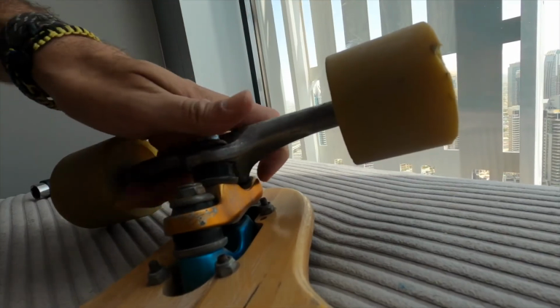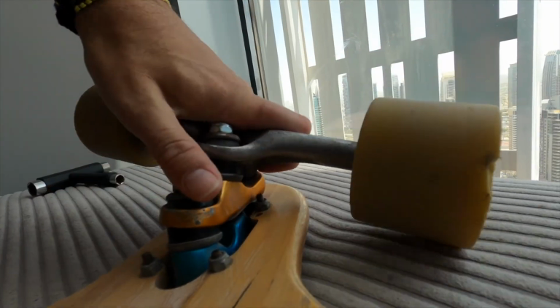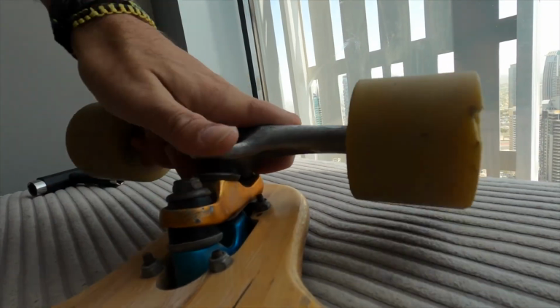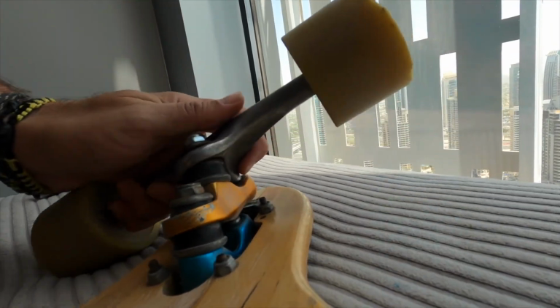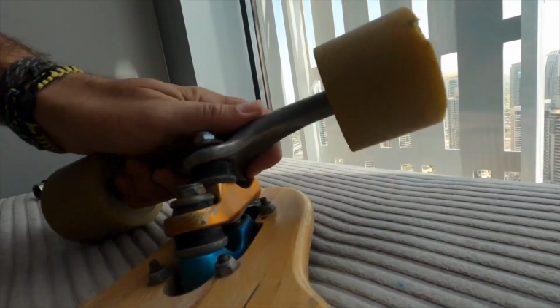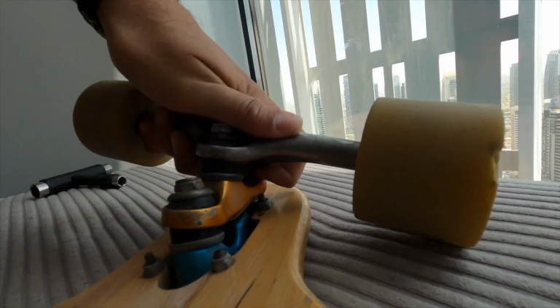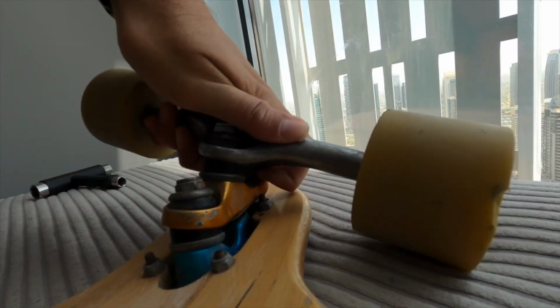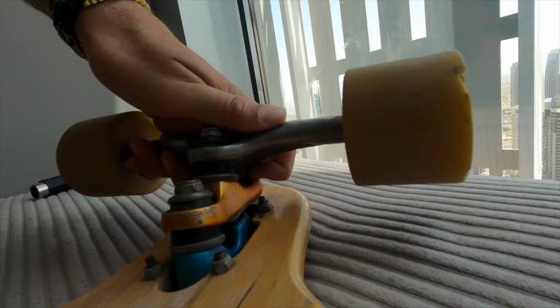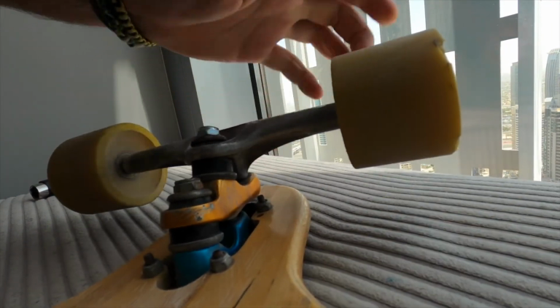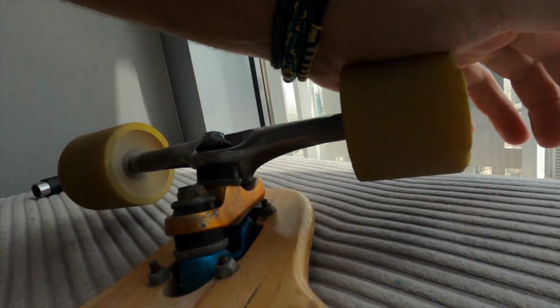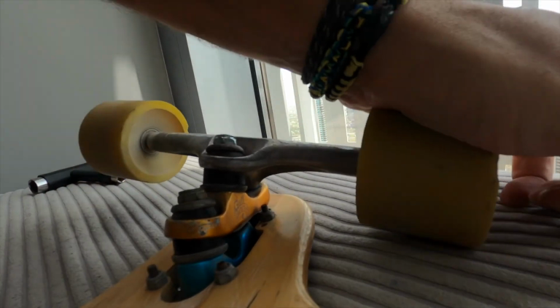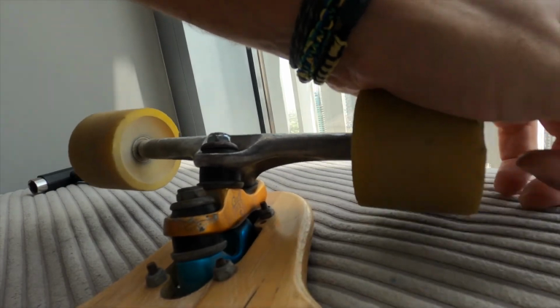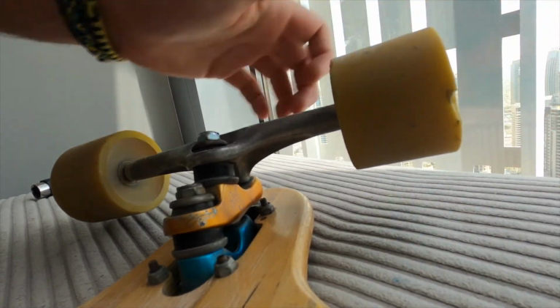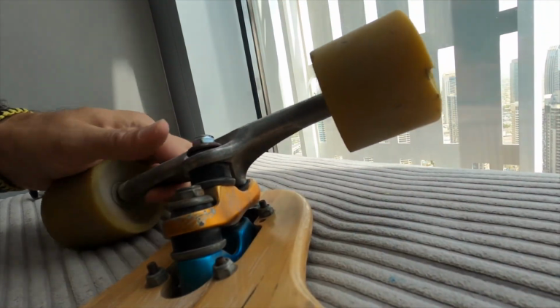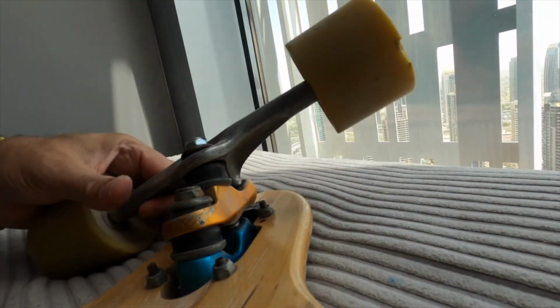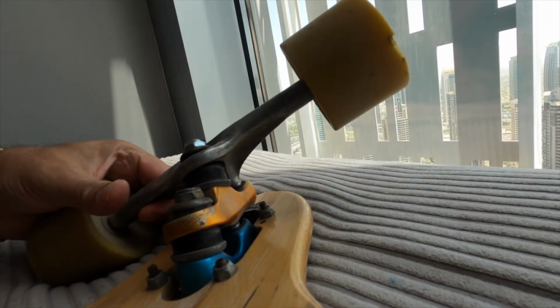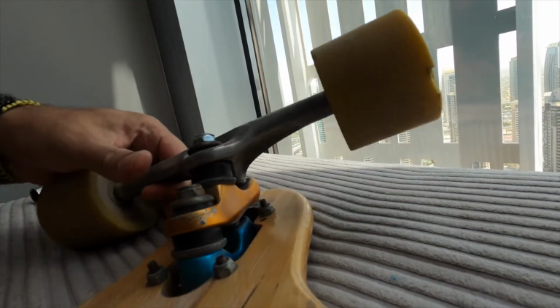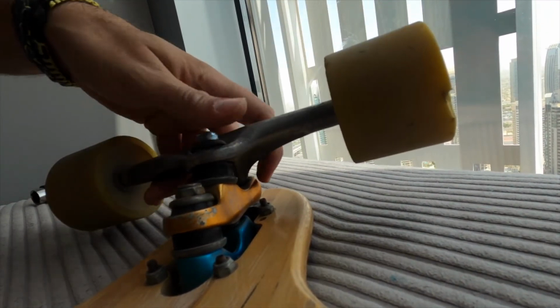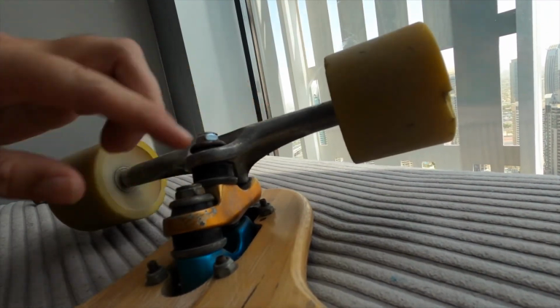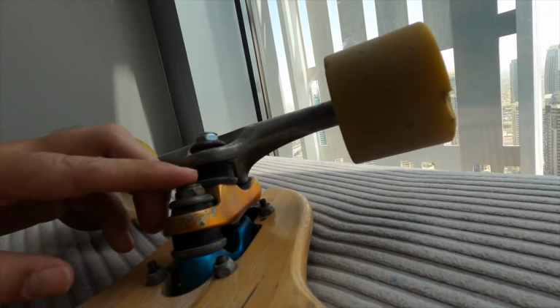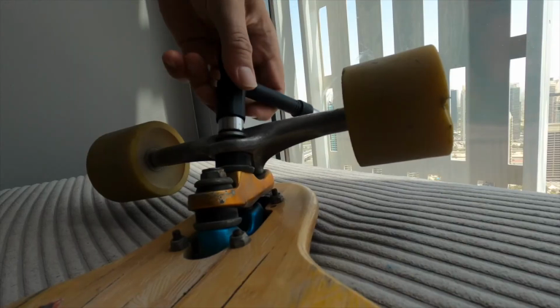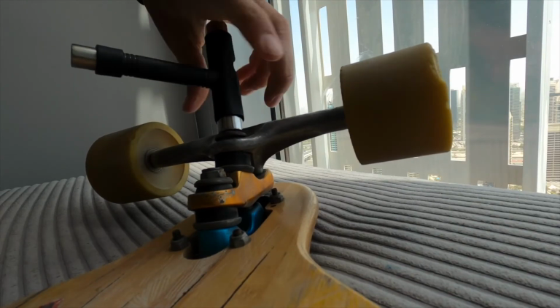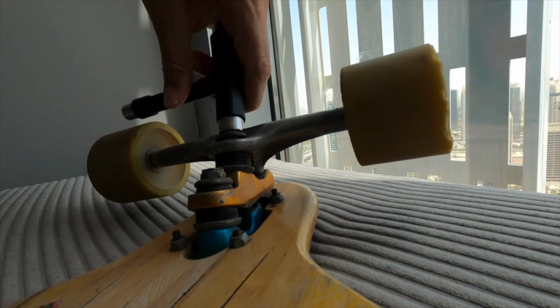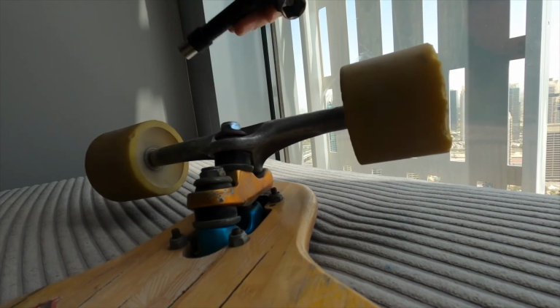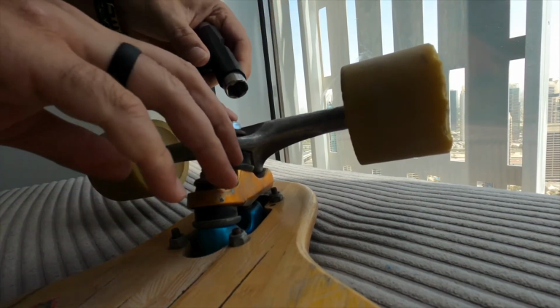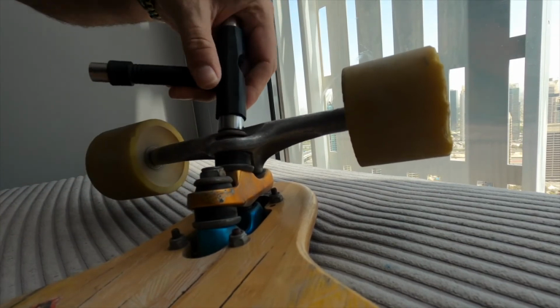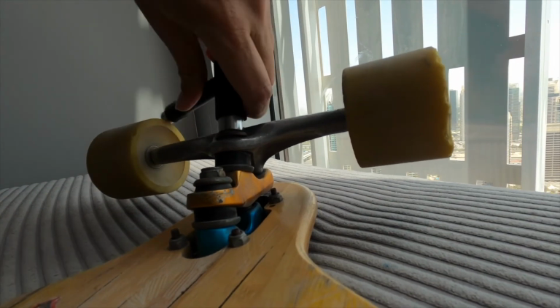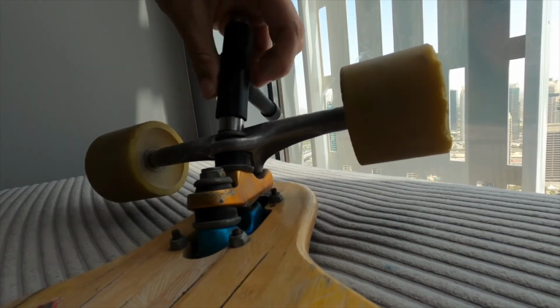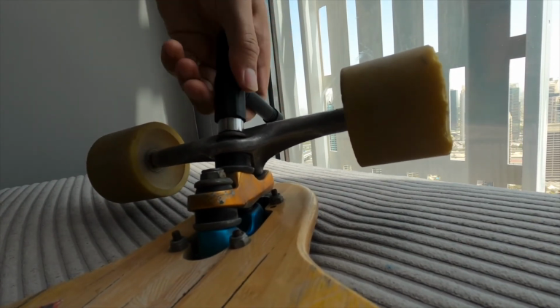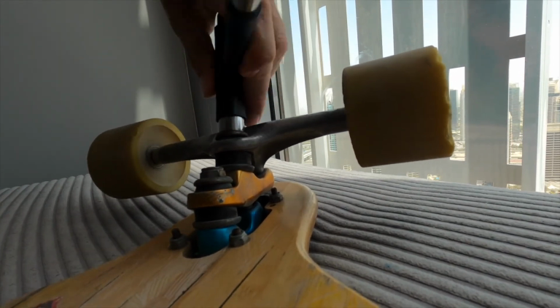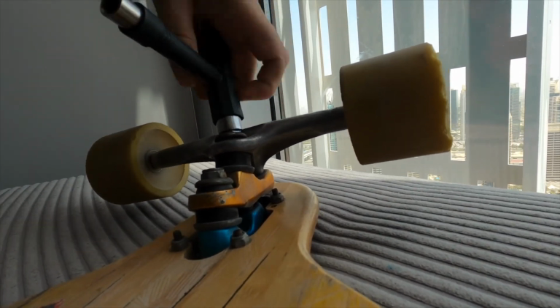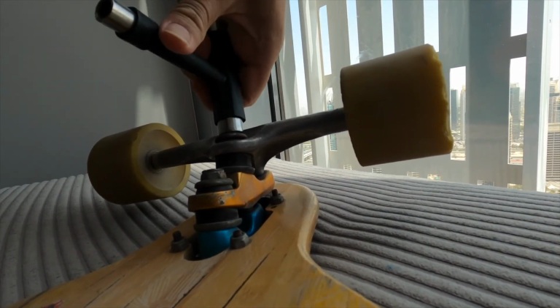You want to run sidewinder trucks as loose as possible so you get the maximum amount of turn out of them. Over-tightening will restrict the movement and potentially damage the bushings.